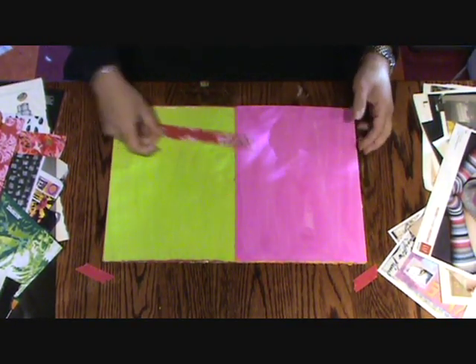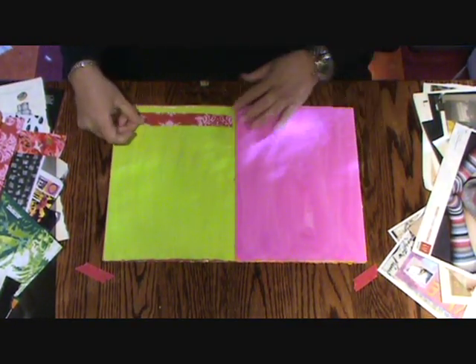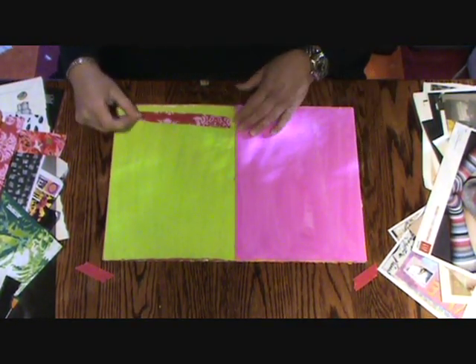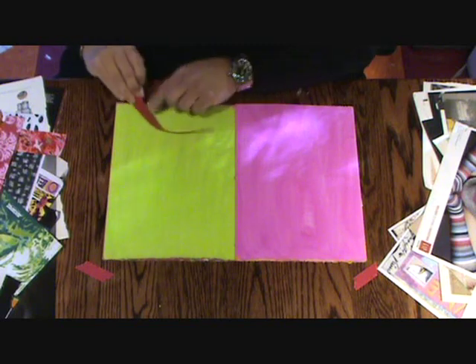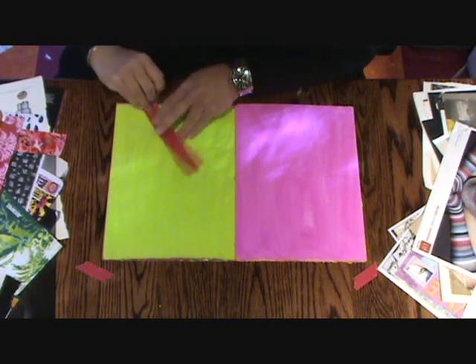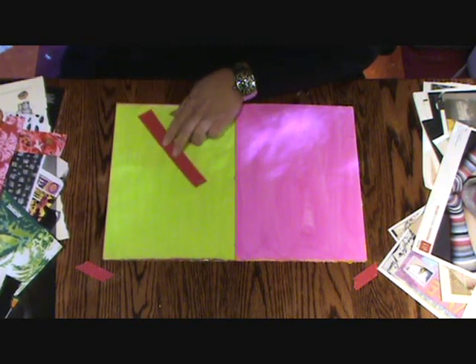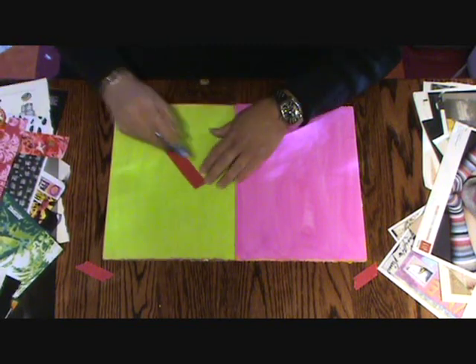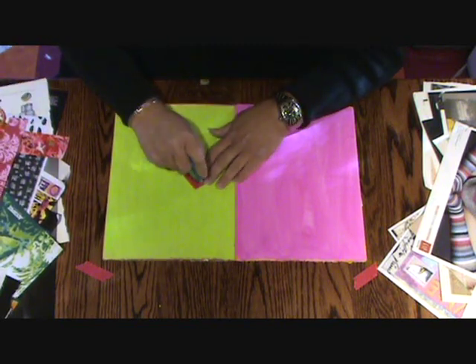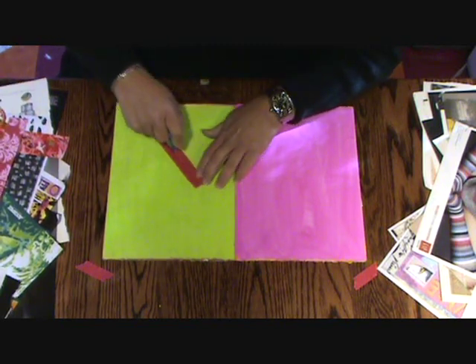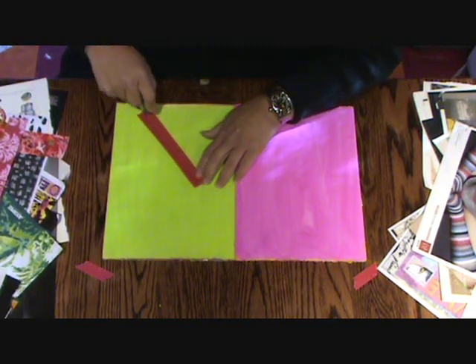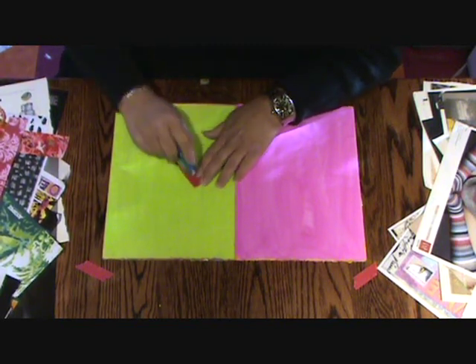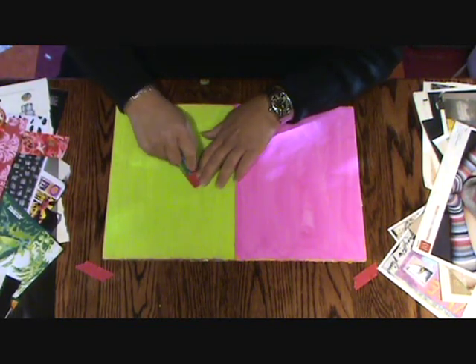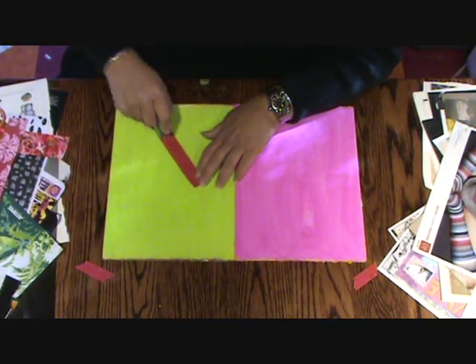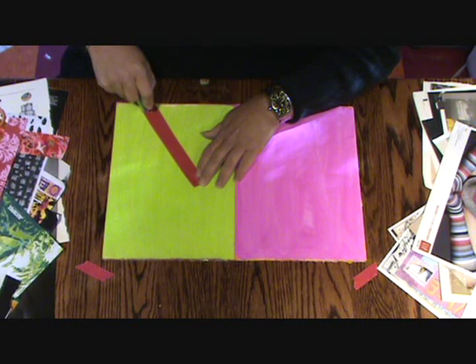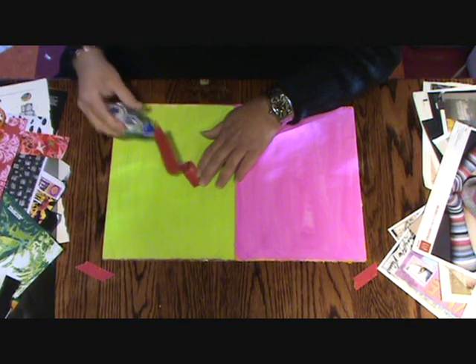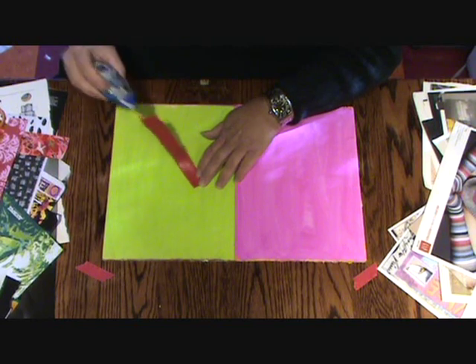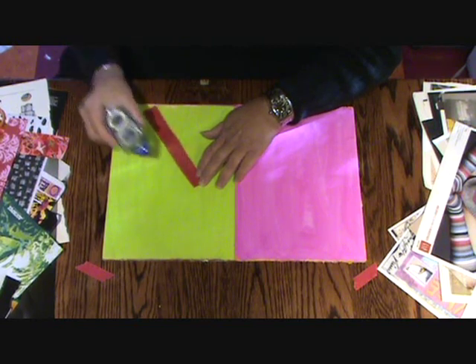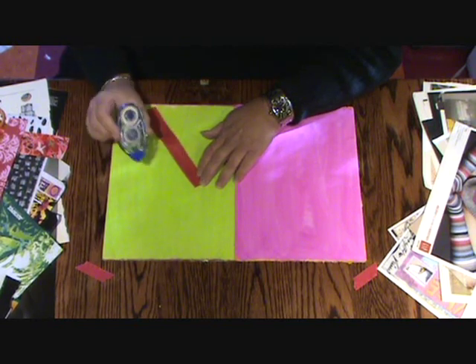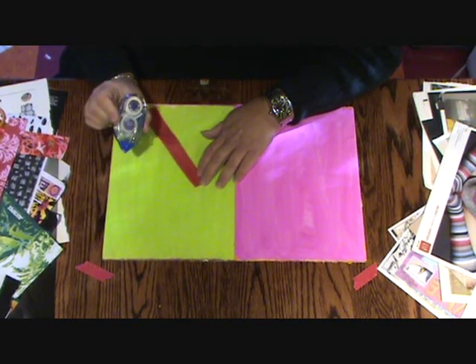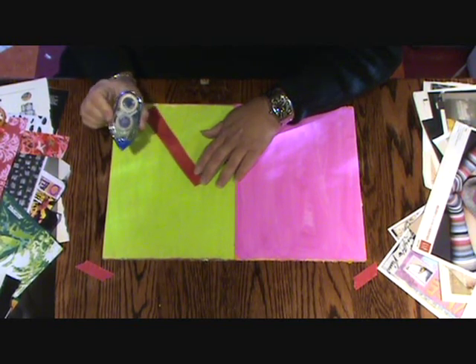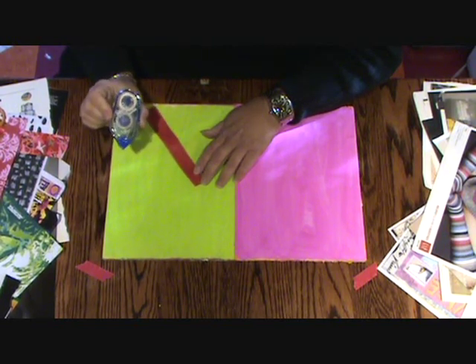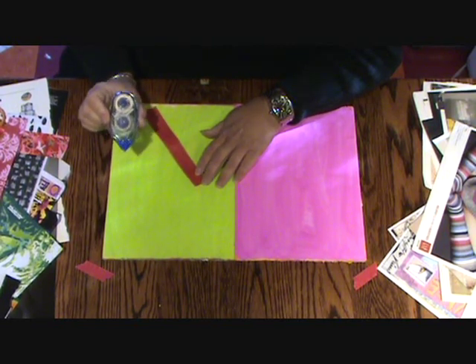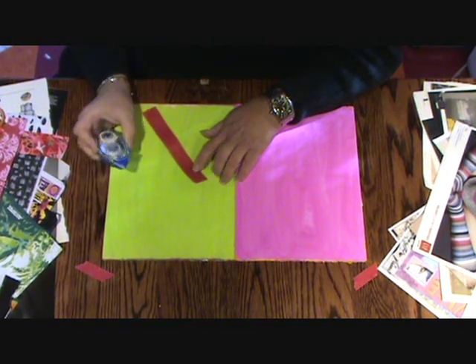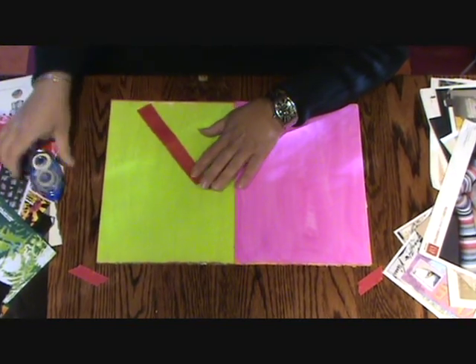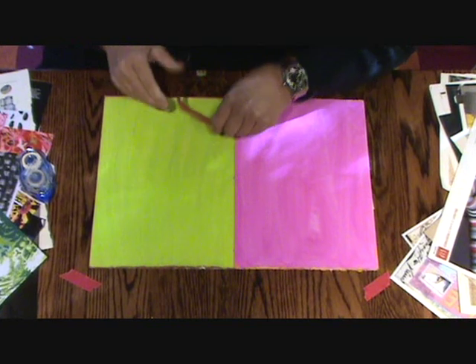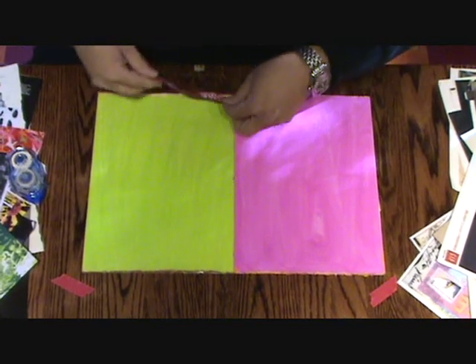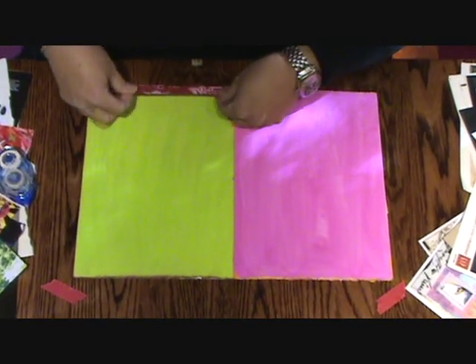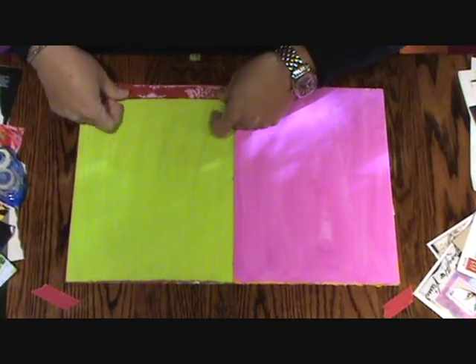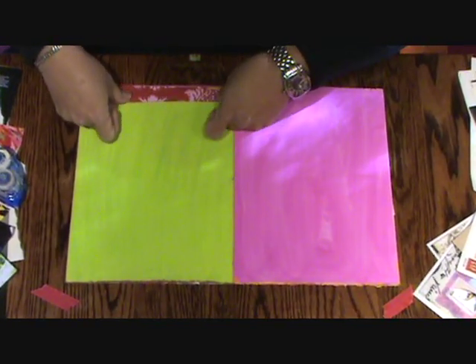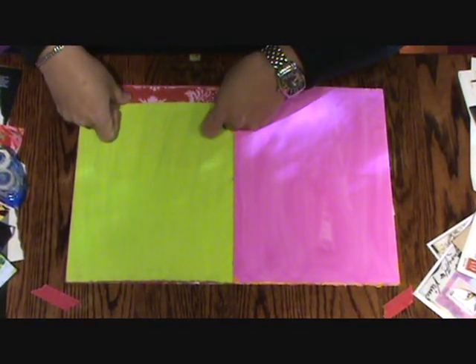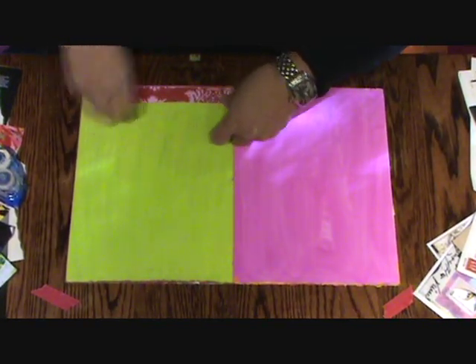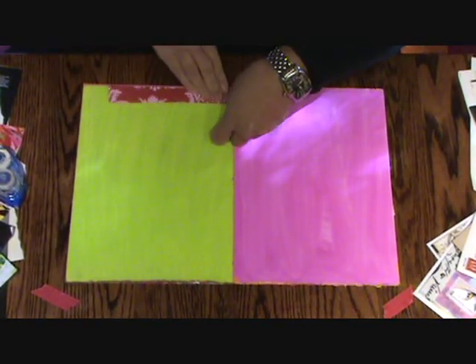I kind of like it on this page. So, without thinking about it any further, I'm going to slap it down. And I'm using a Tombow mono adhesive permanent double stick tape.